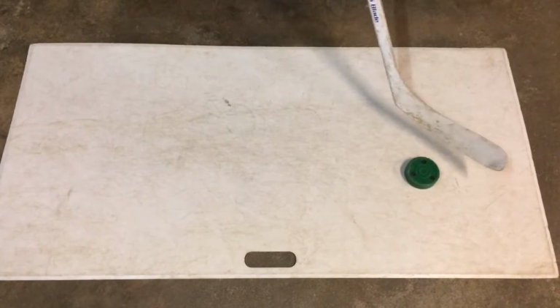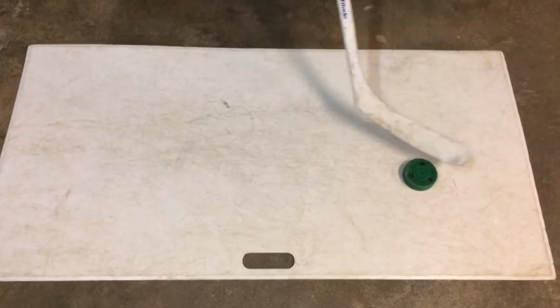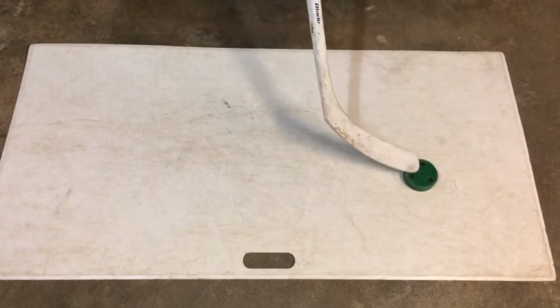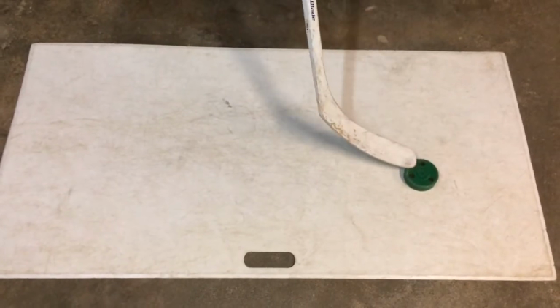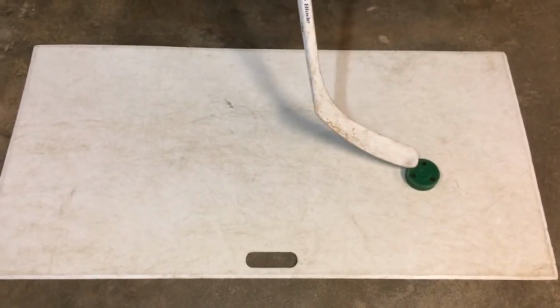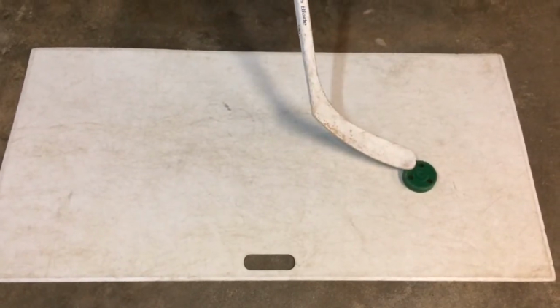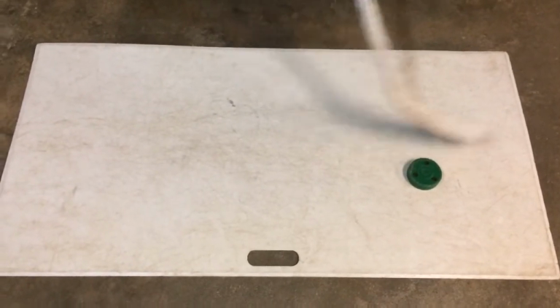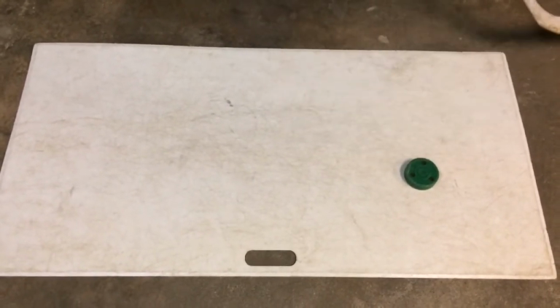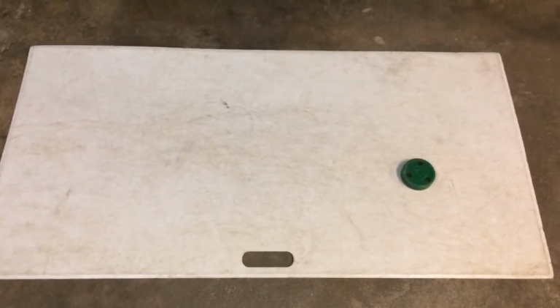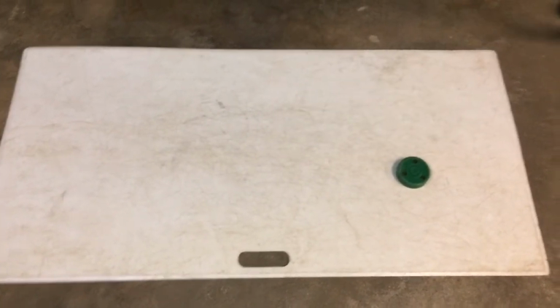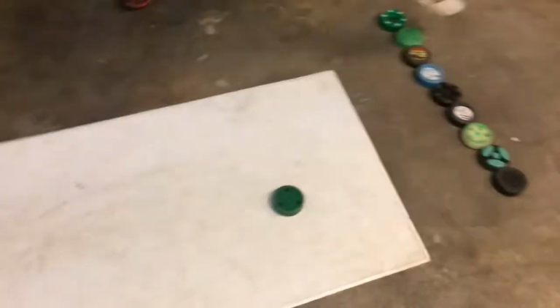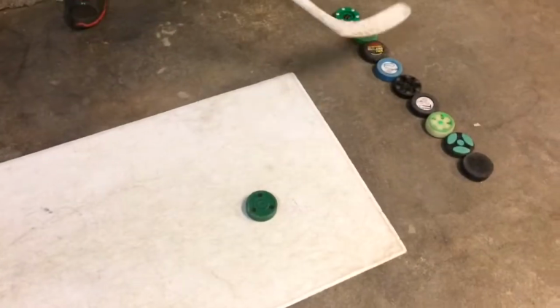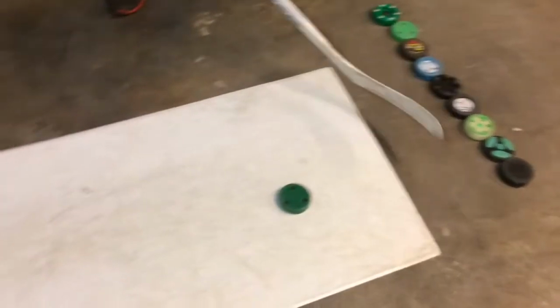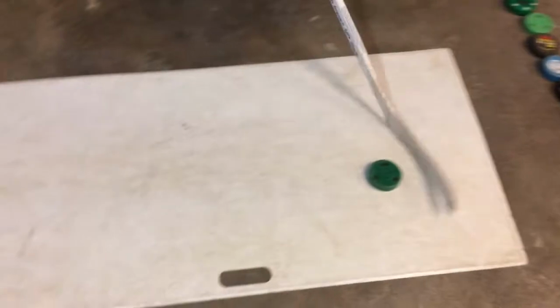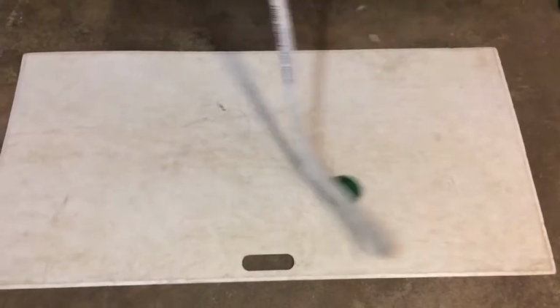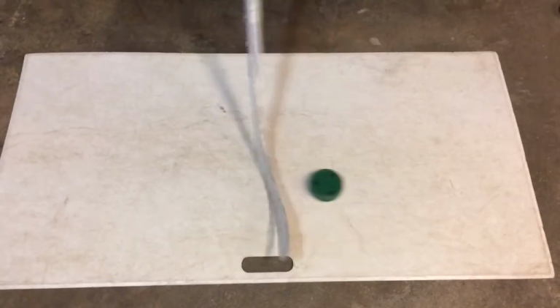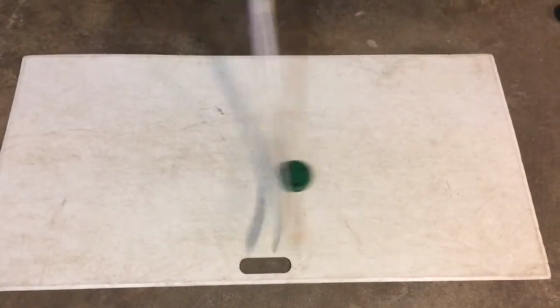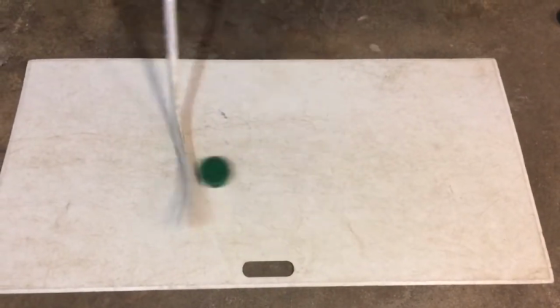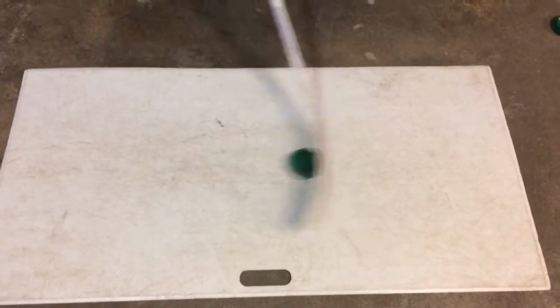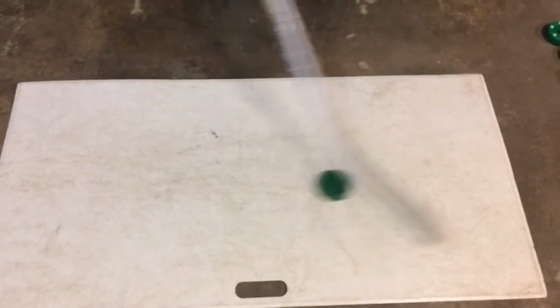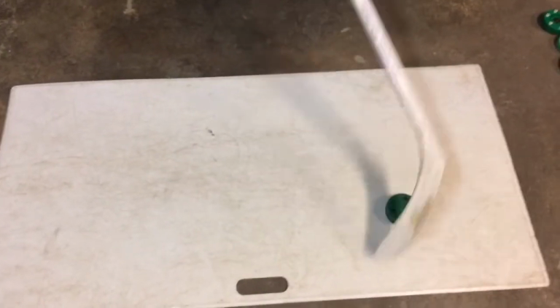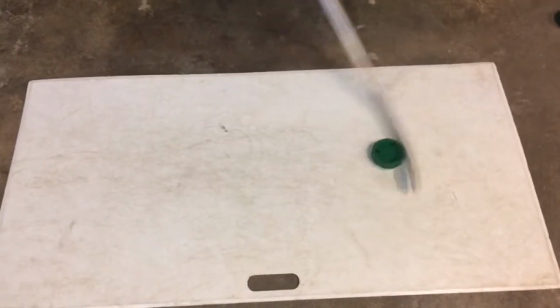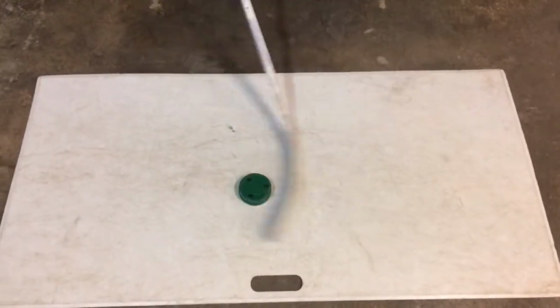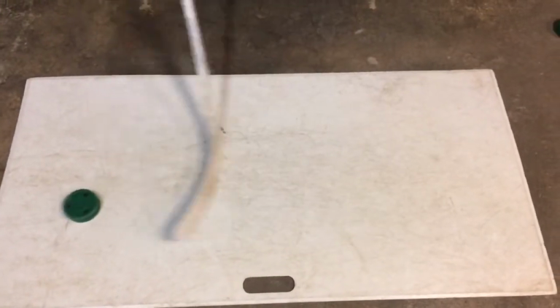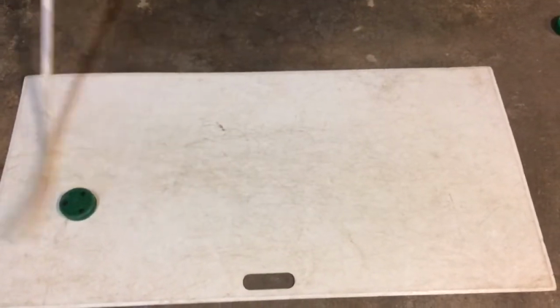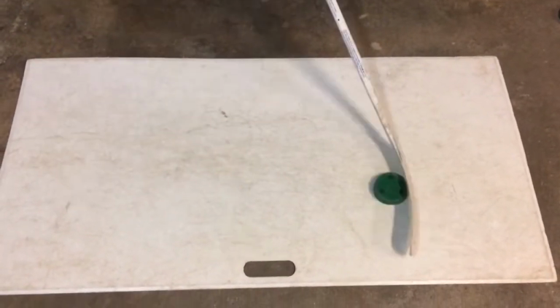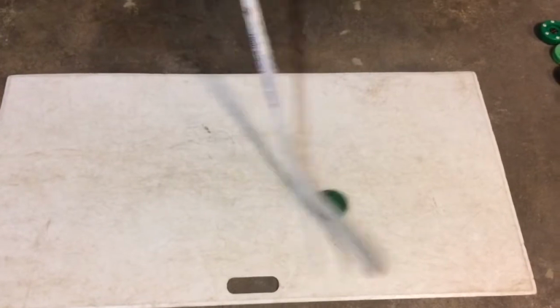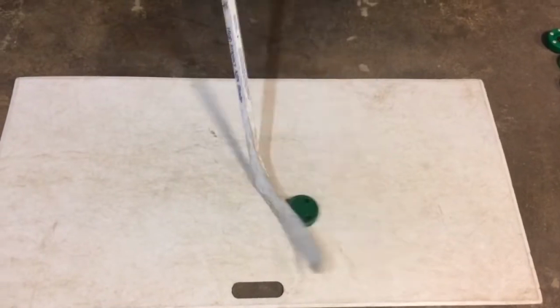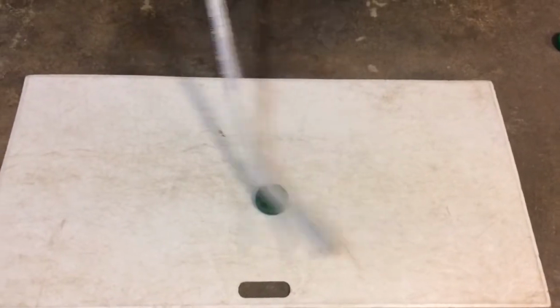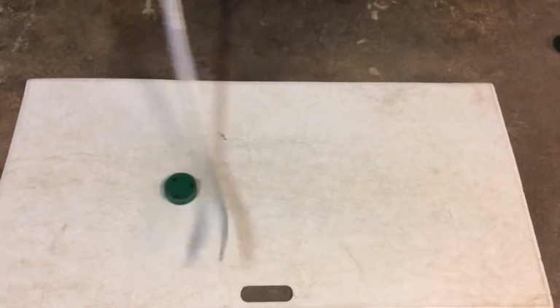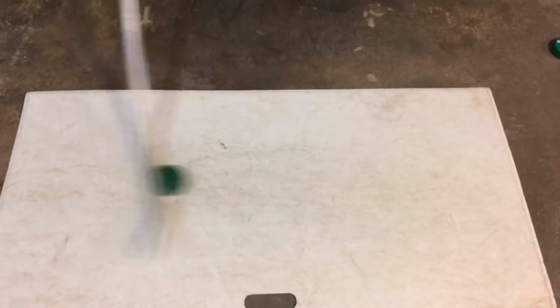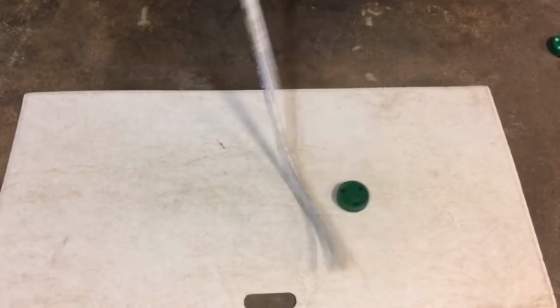Here we have the Green Biscuit Snipe. Overall I've been really happy with it. Not only can you stick handle with it, but you can also shoot with the Green Biscuit Snipe. And as you see here, it's been really good on the shooting pad.